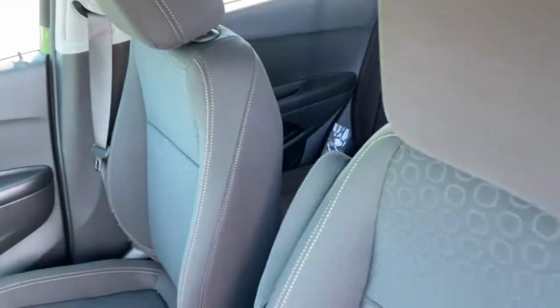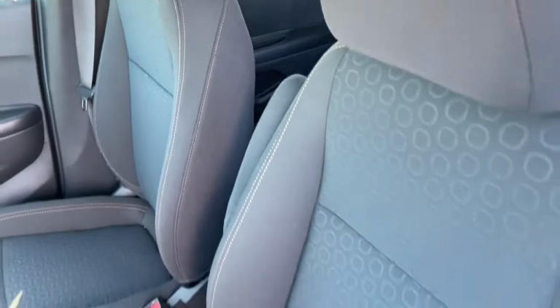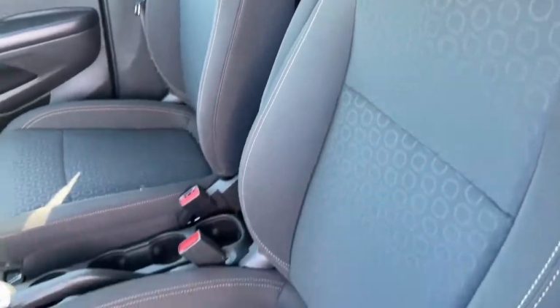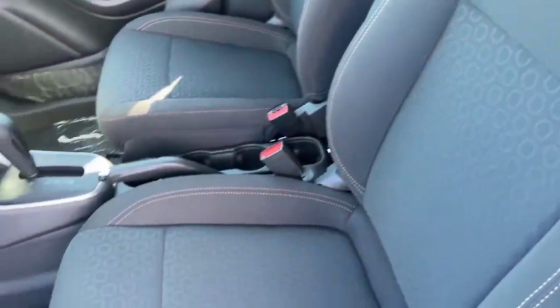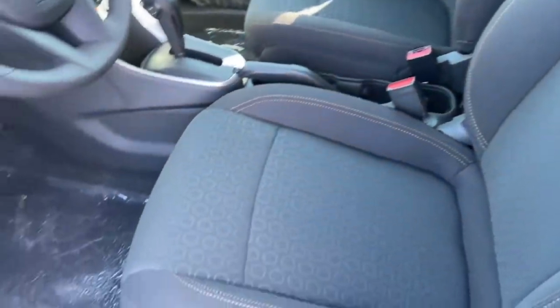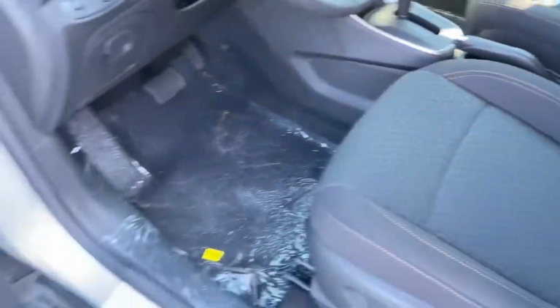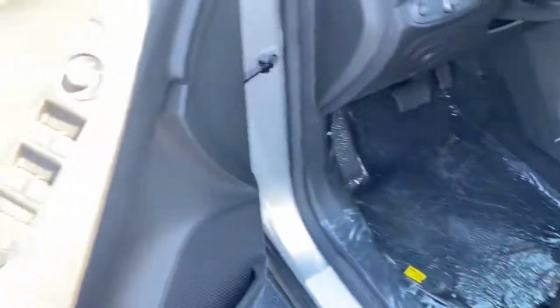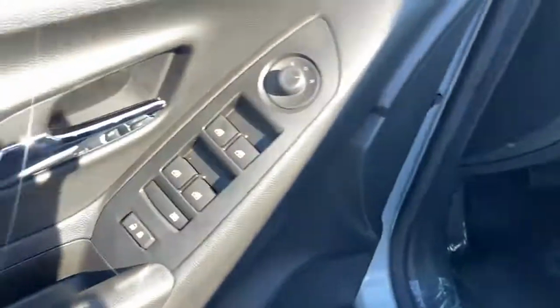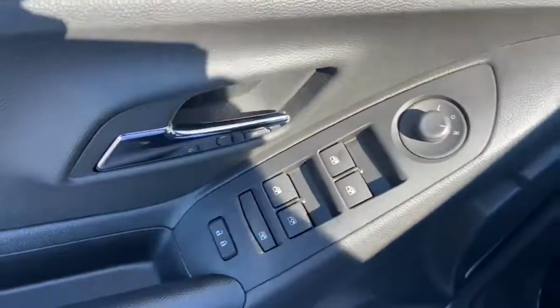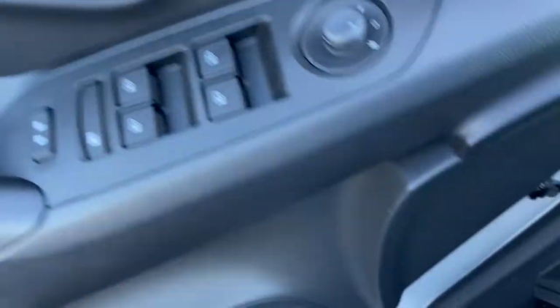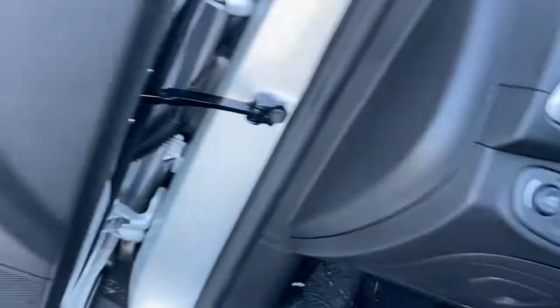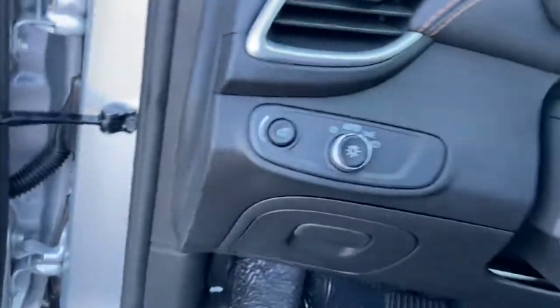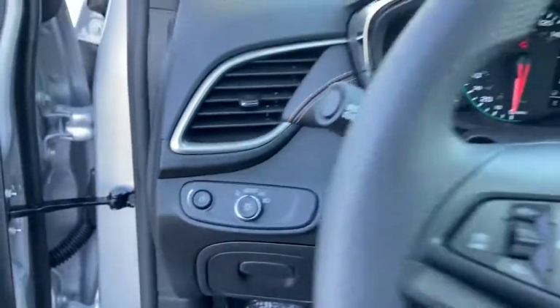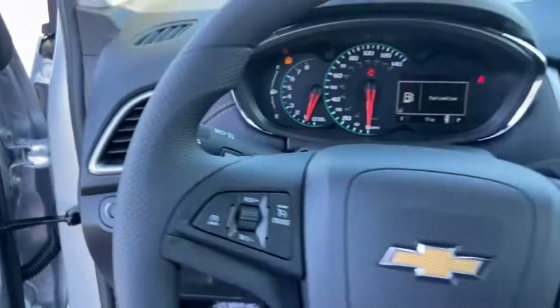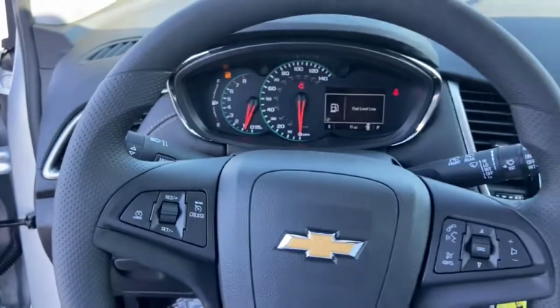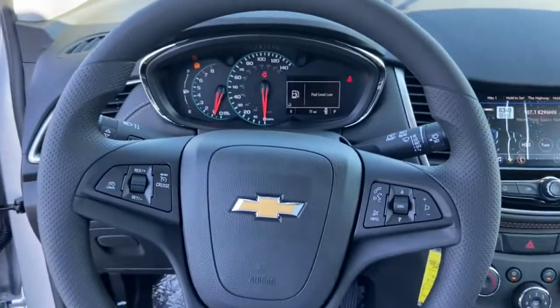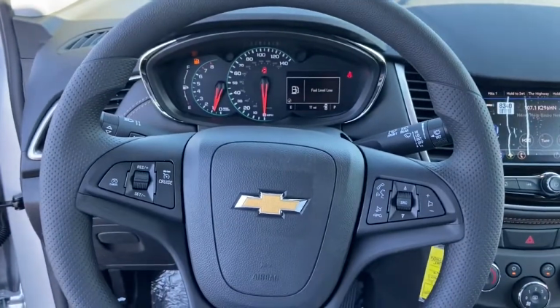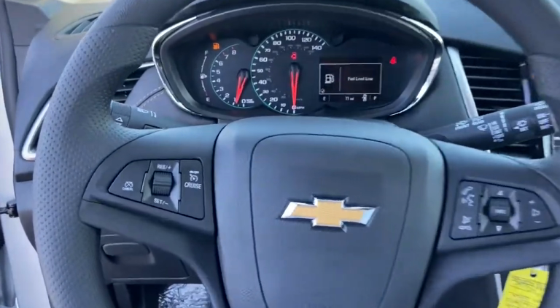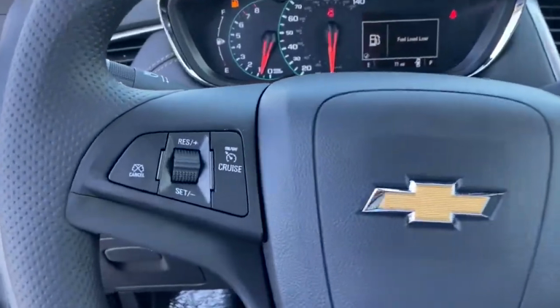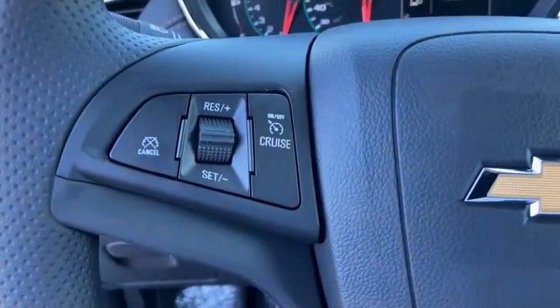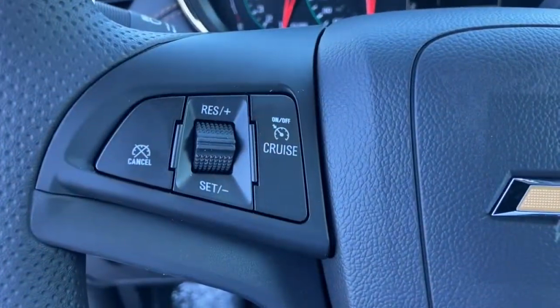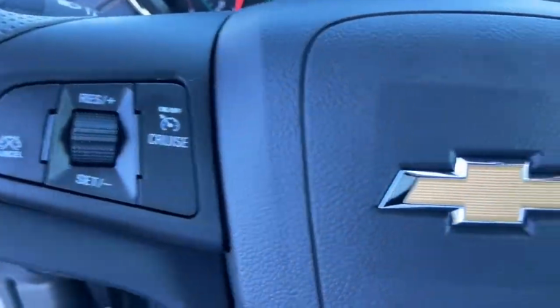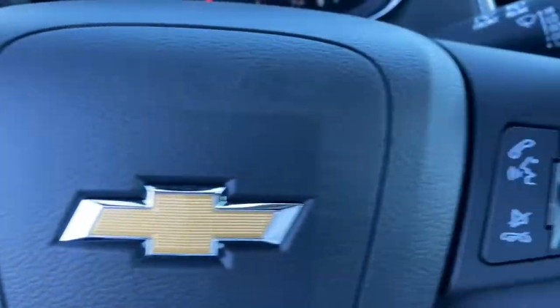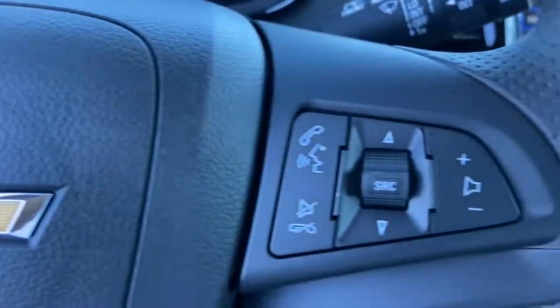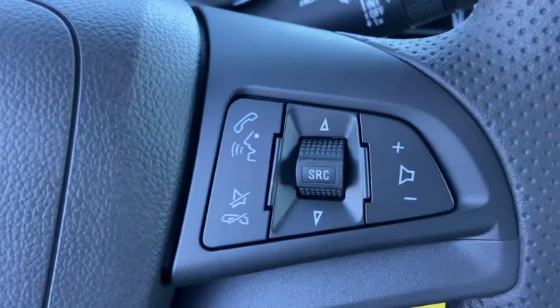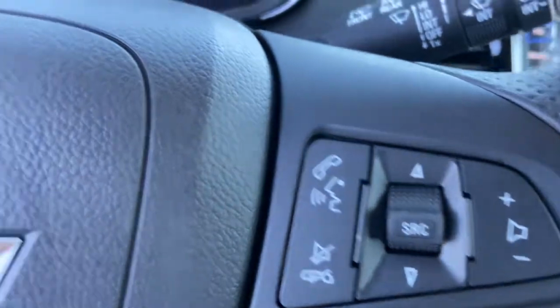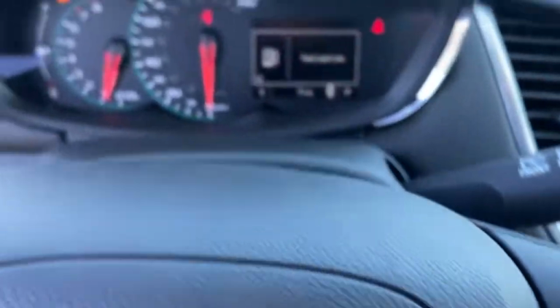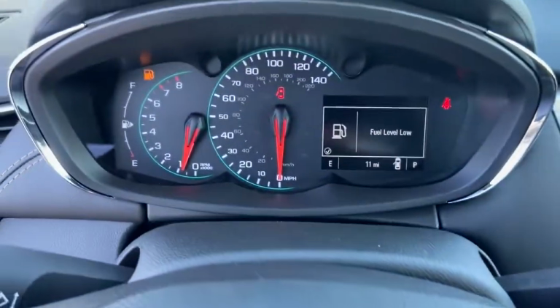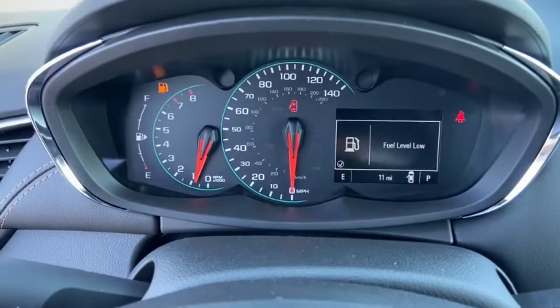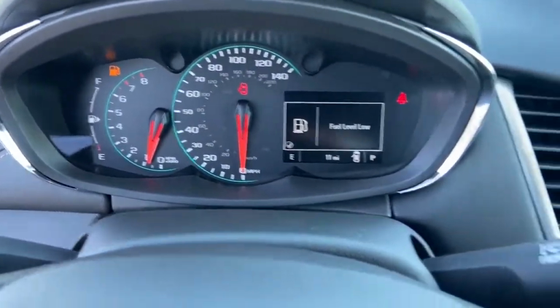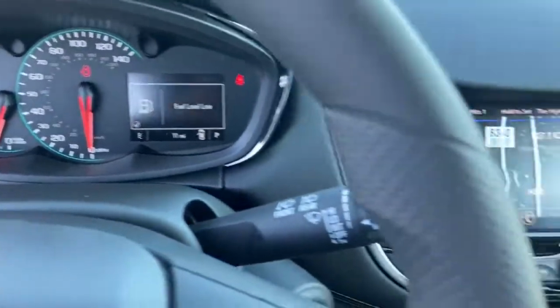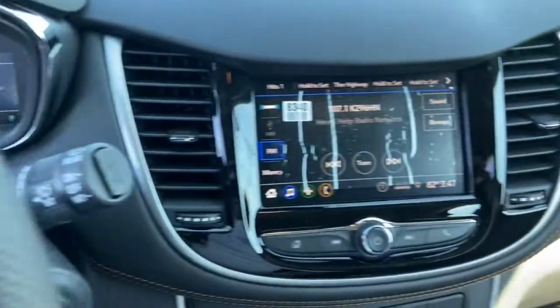These are just some of the great options this vehicle comes with: keyless entry, satellite radio, aluminum wheels, electronic stability control, traction control, intermittent wipers, tire pressure monitoring system.